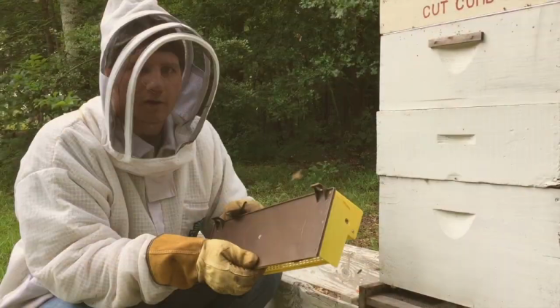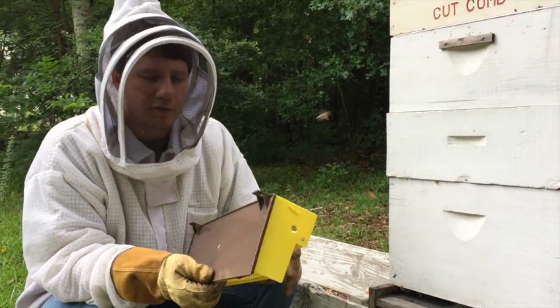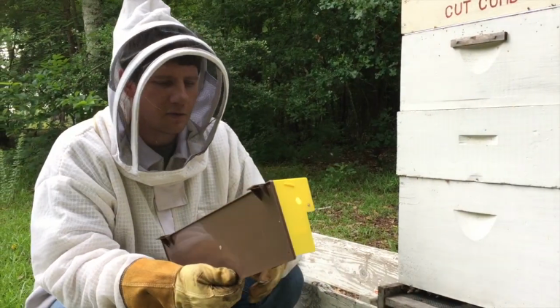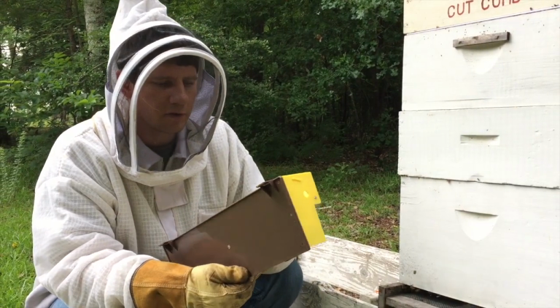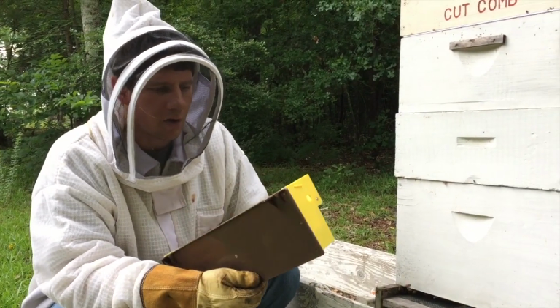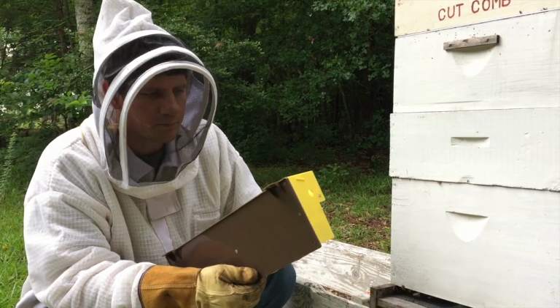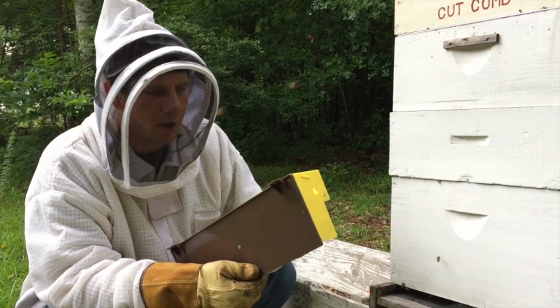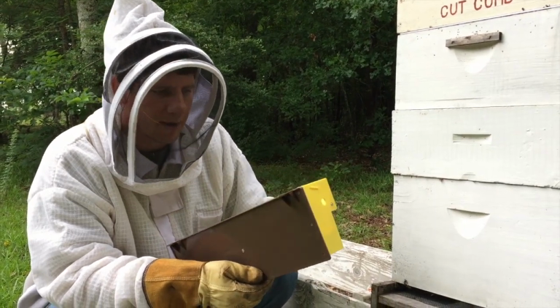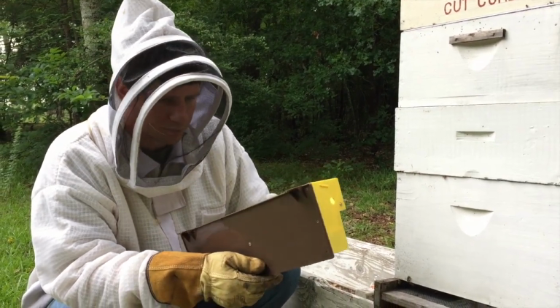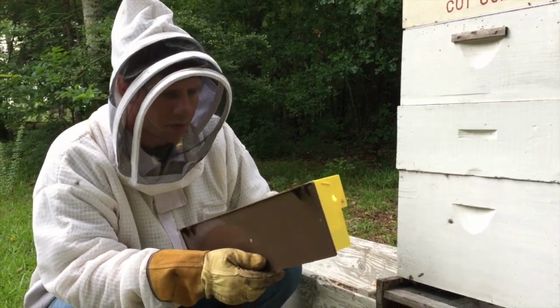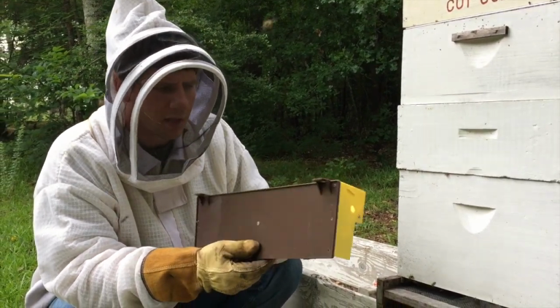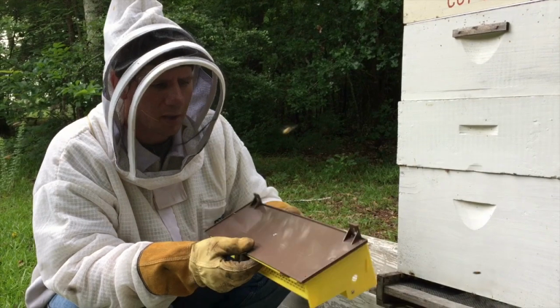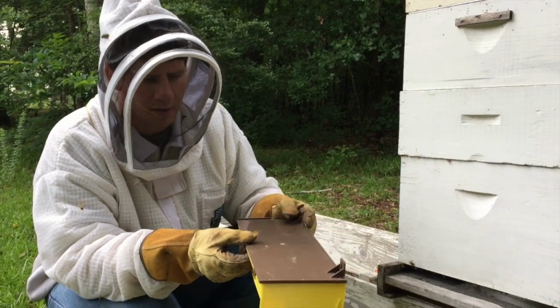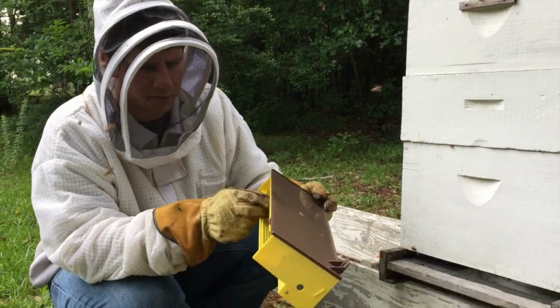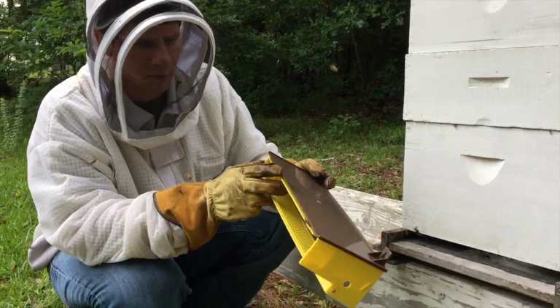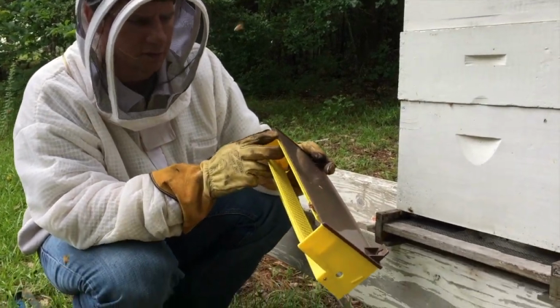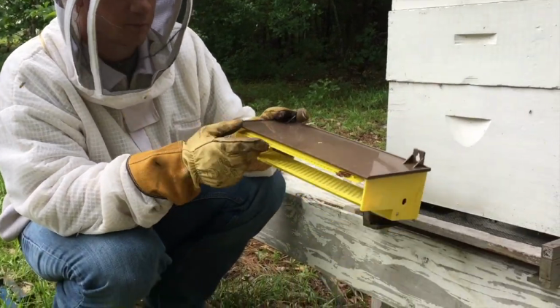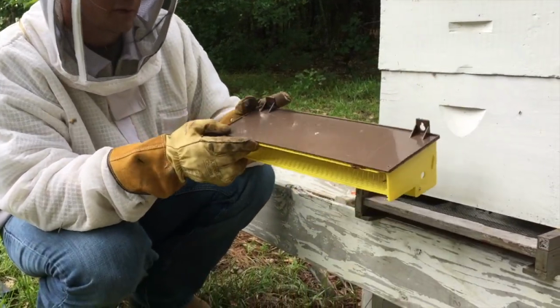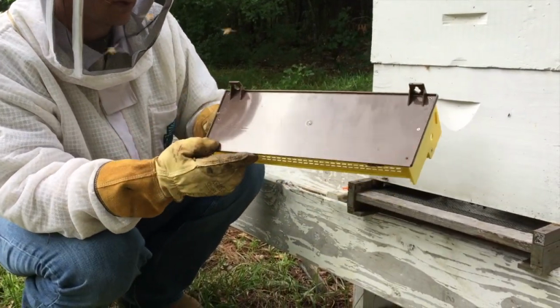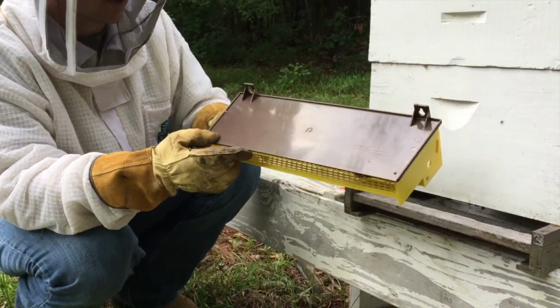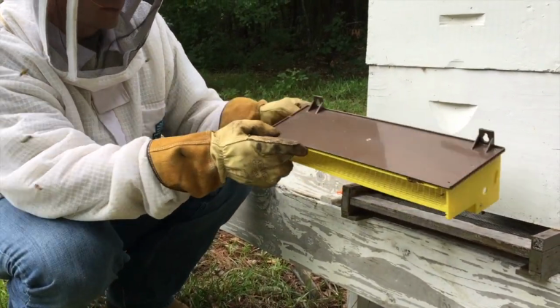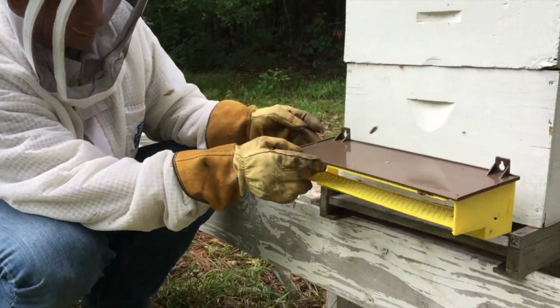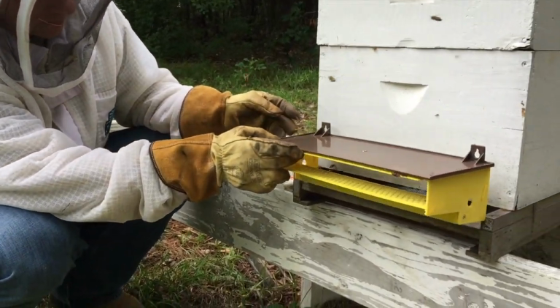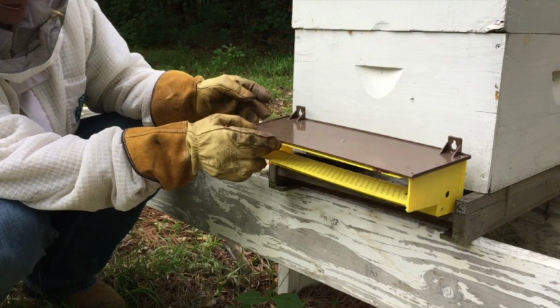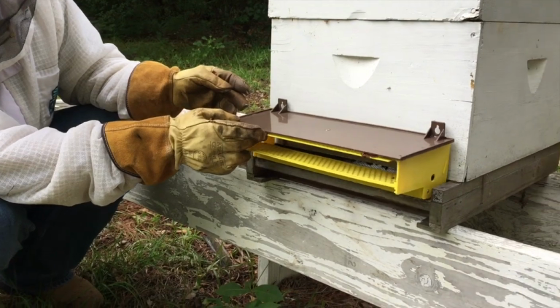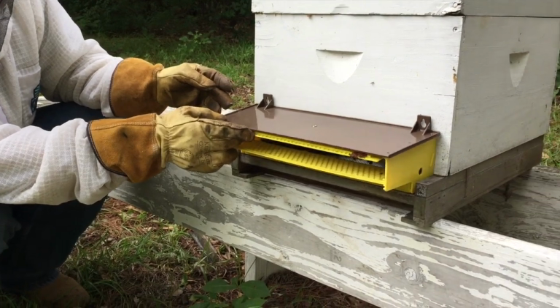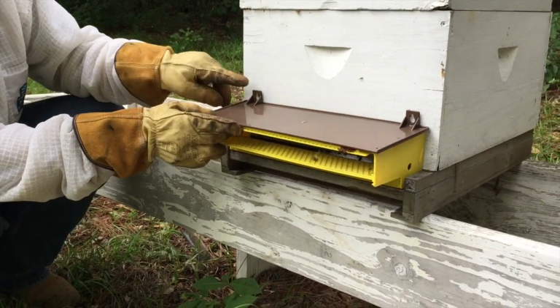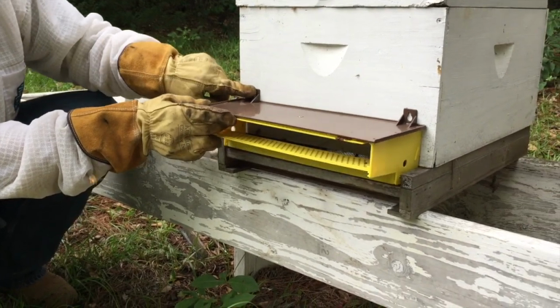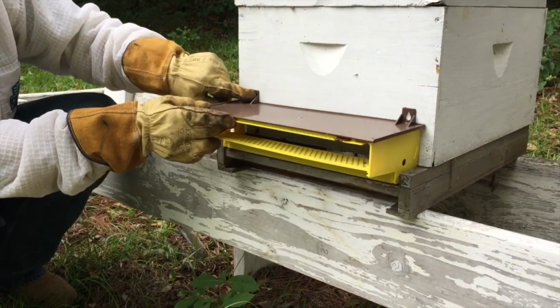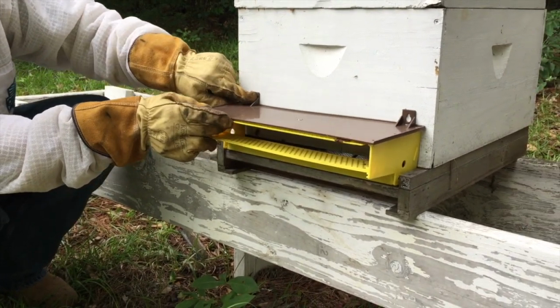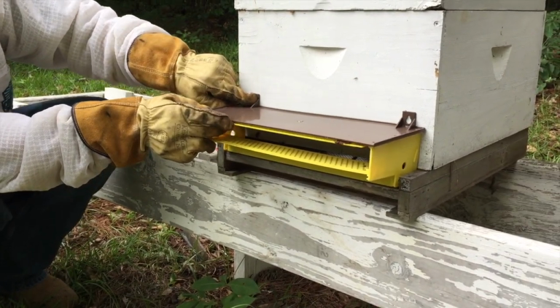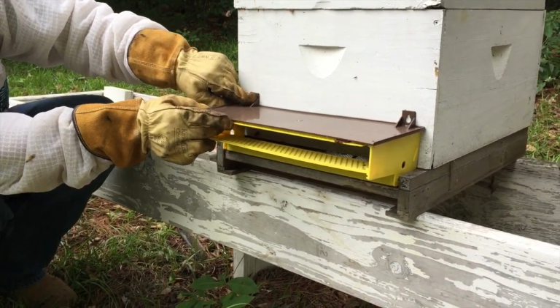Today we're going to install a pollen trap to collect pollen. The way this little device works is this piece here slips onto the front of the hive, and we'll put a couple of clips to hold it in place.